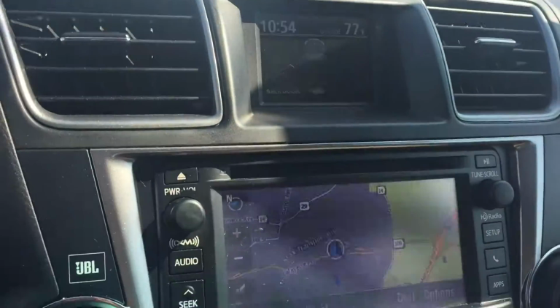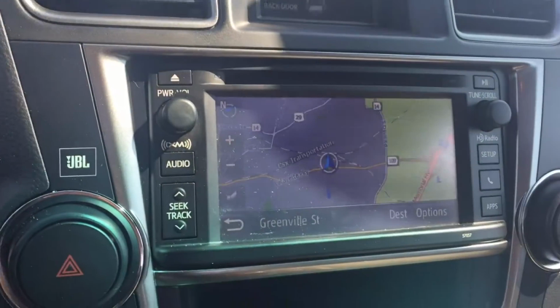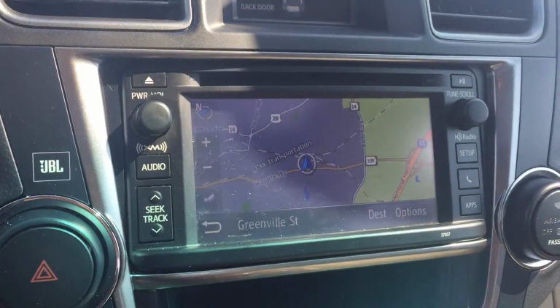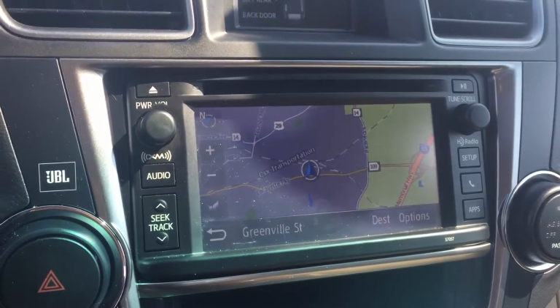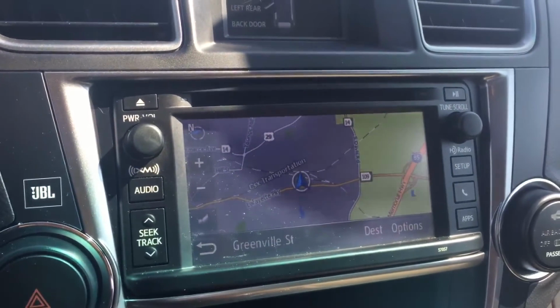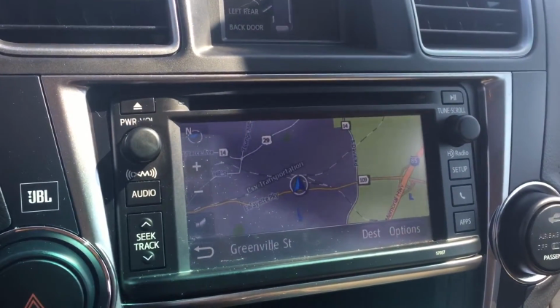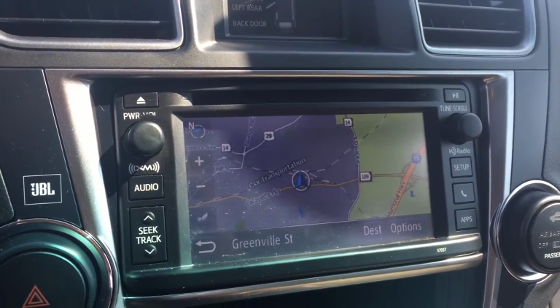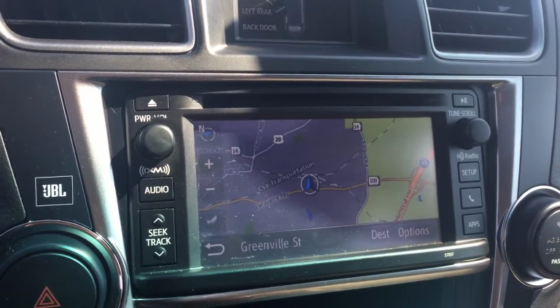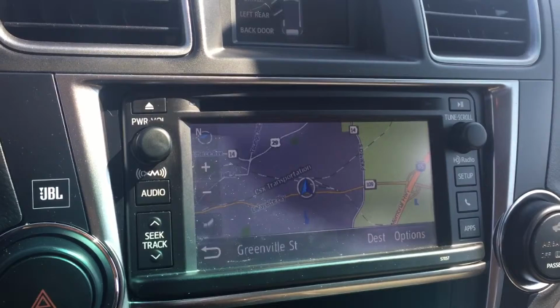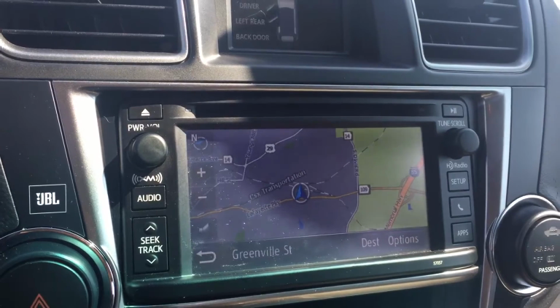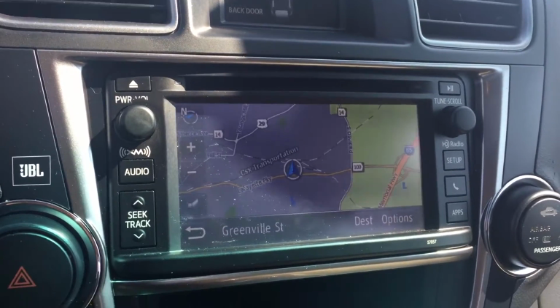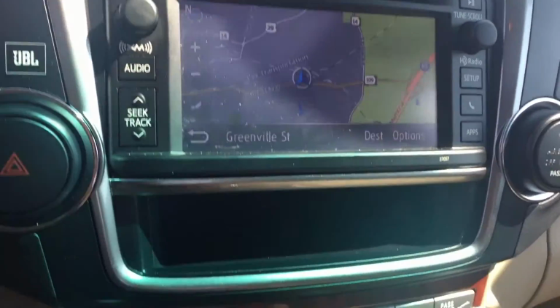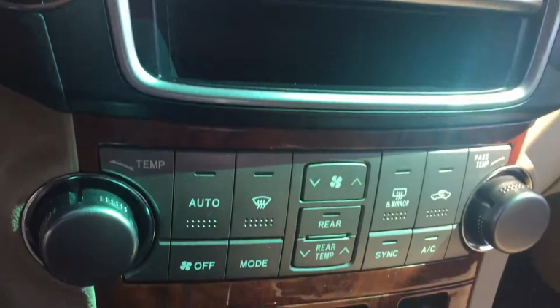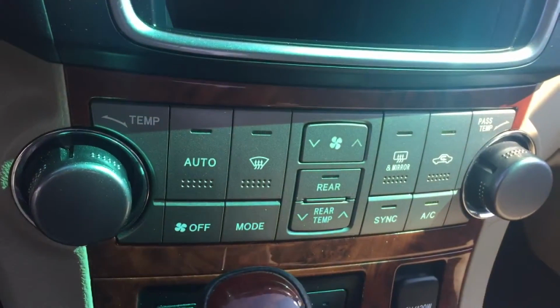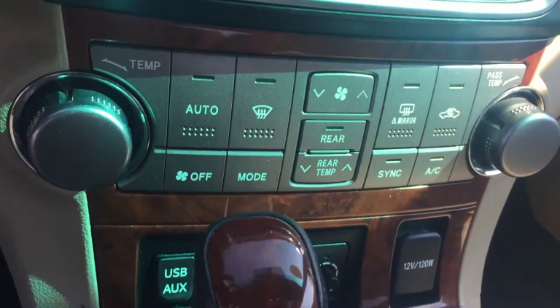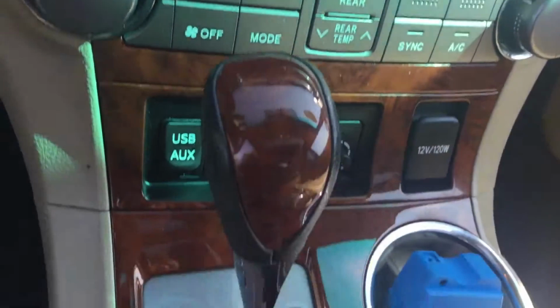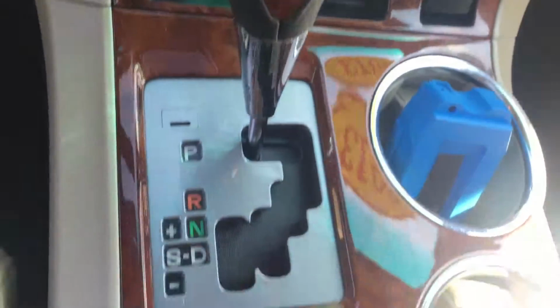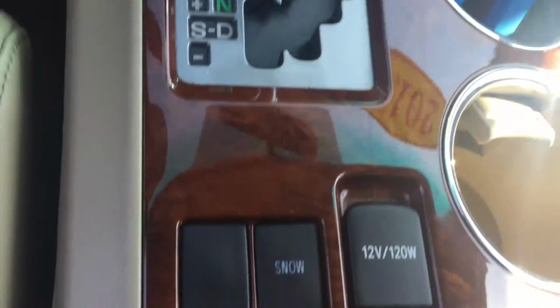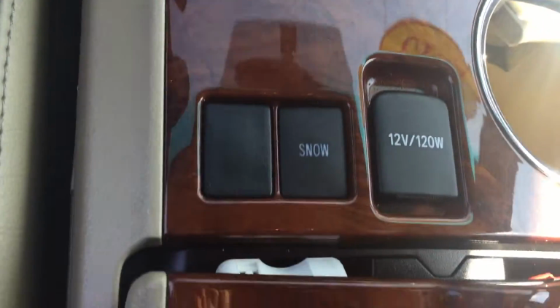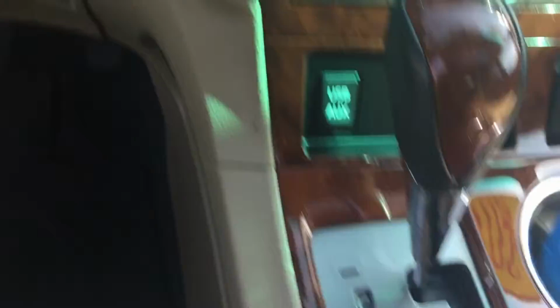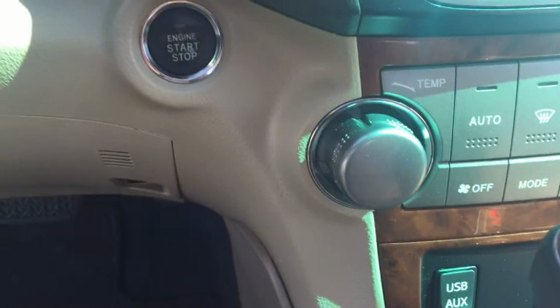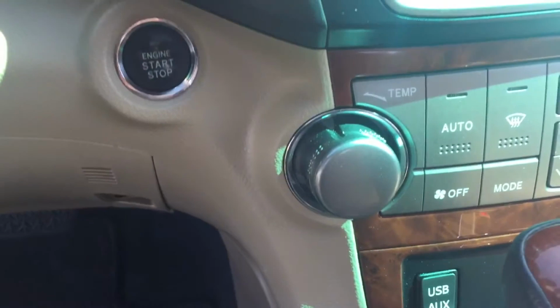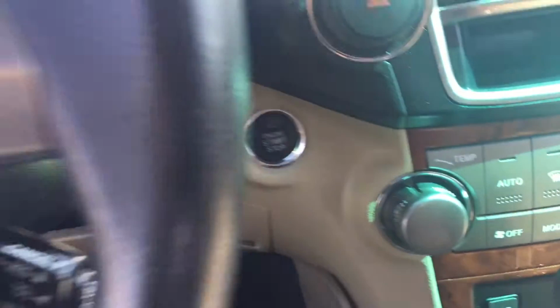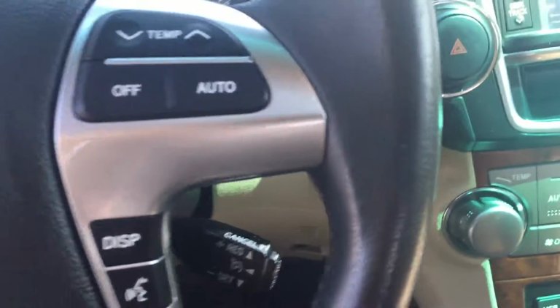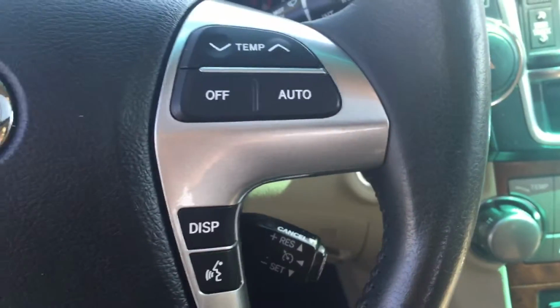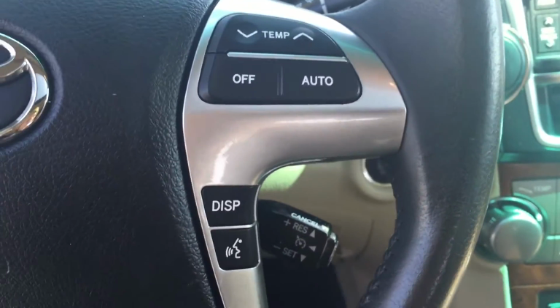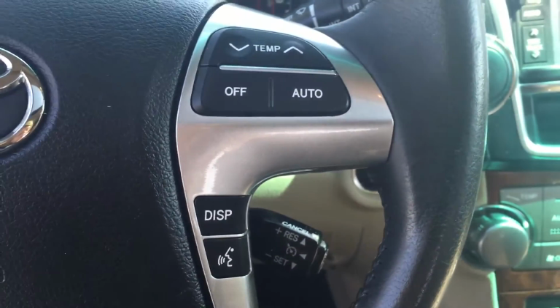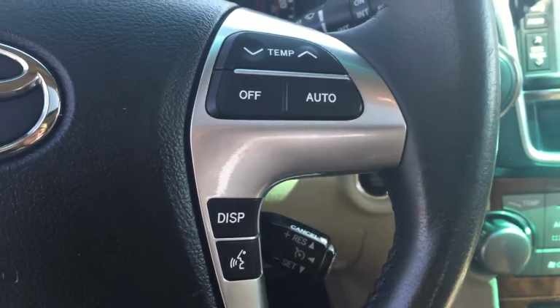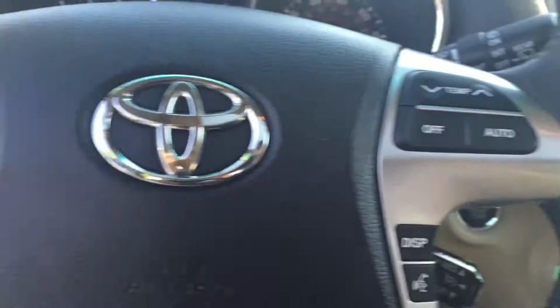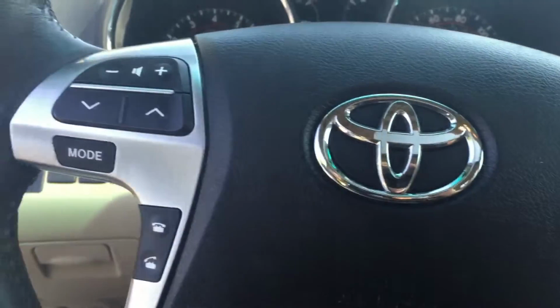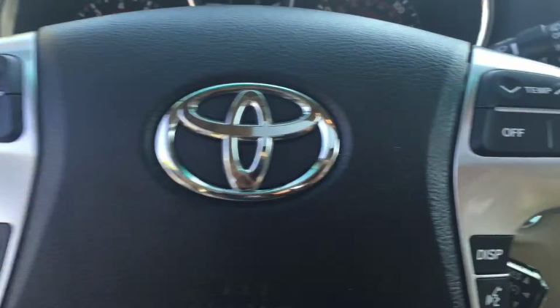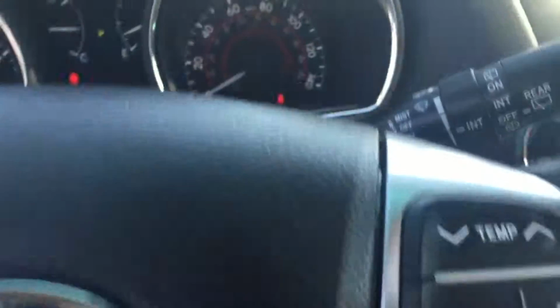You have your backup camera, AM/FM/XM/CD player with navigation, your dual climate controls, your push button start, and your audio and Bluetooth controls on your steering wheel.